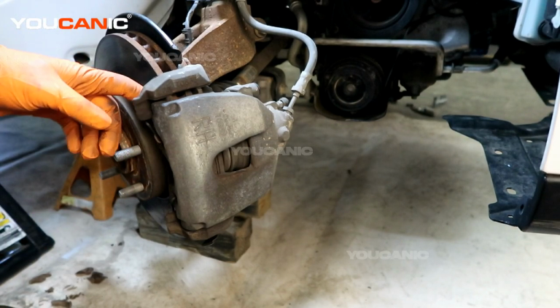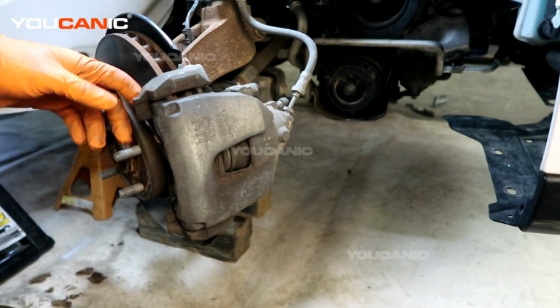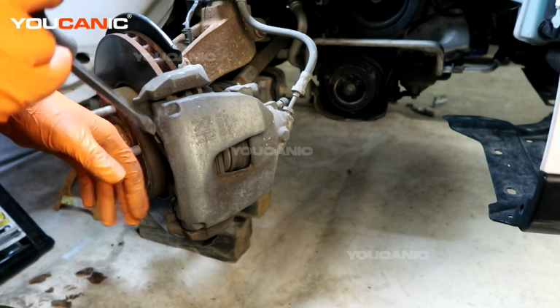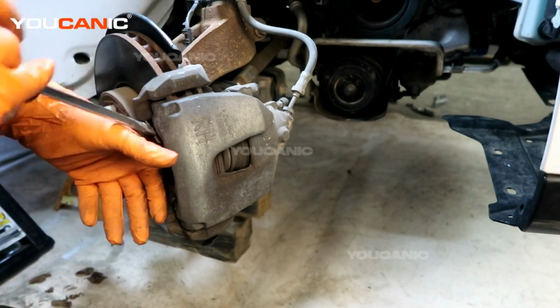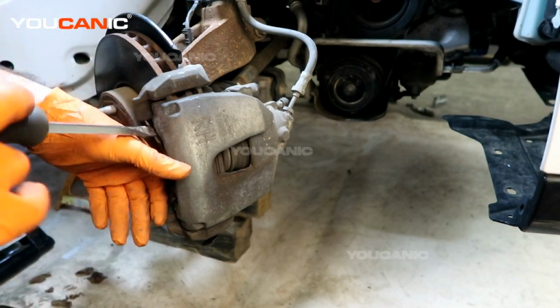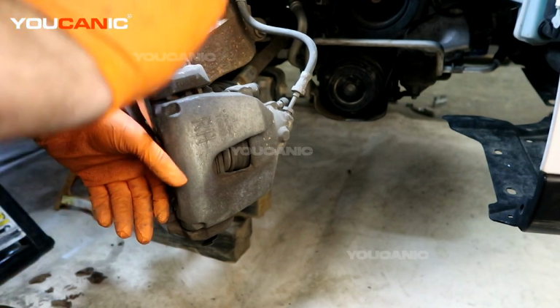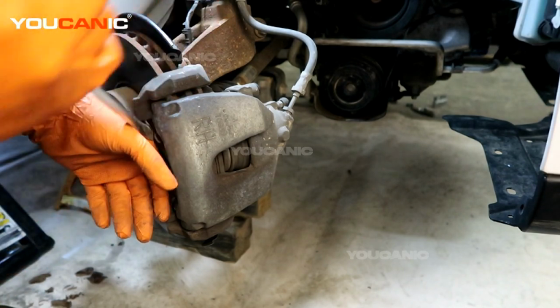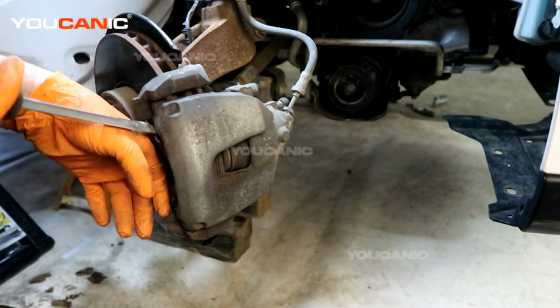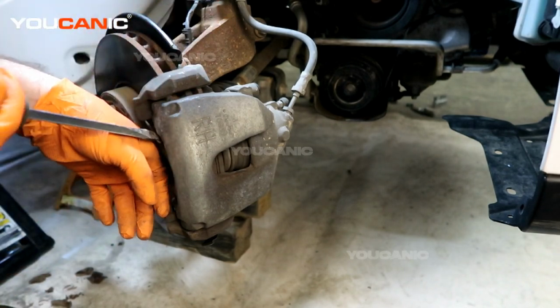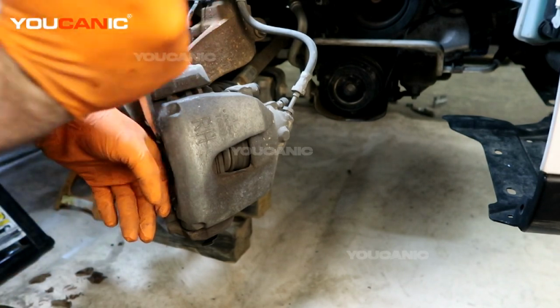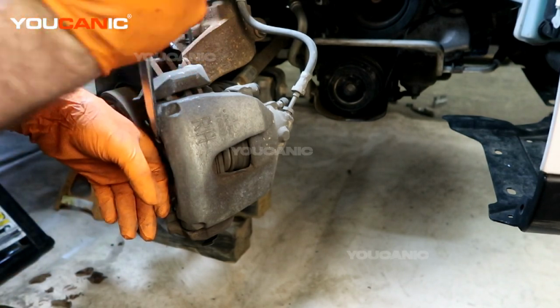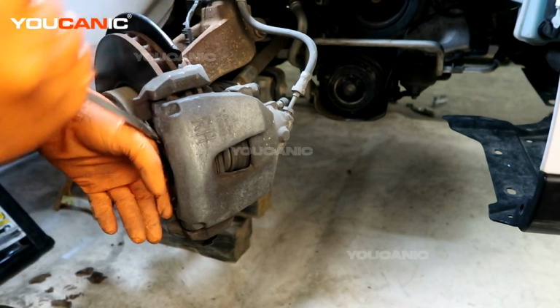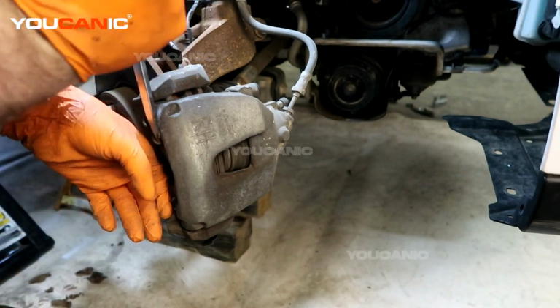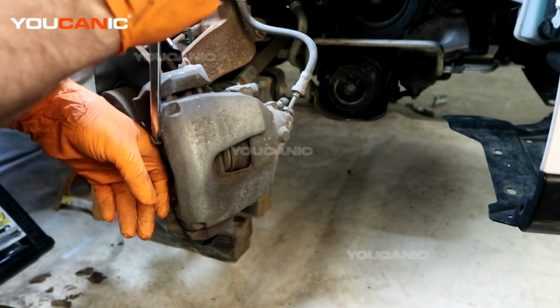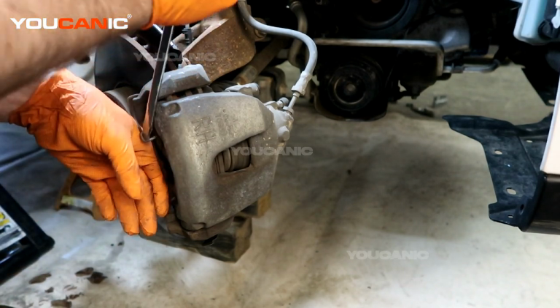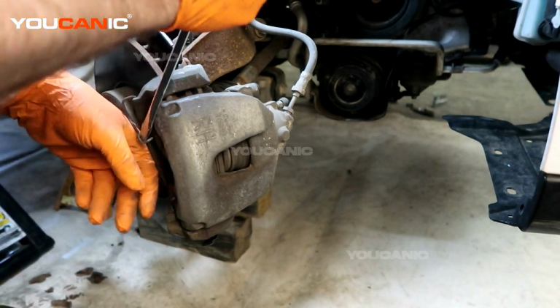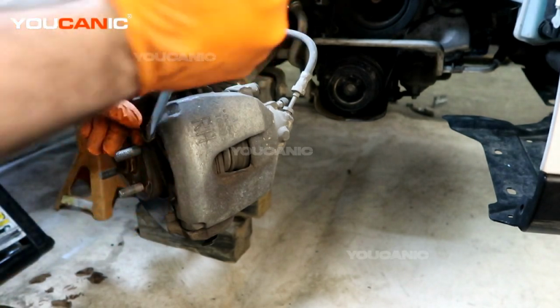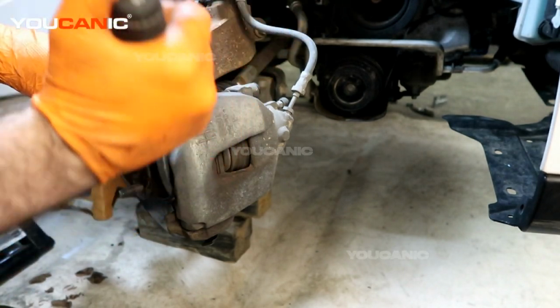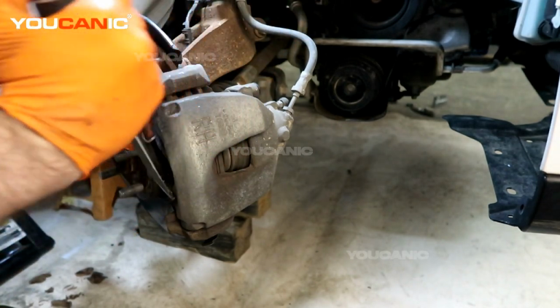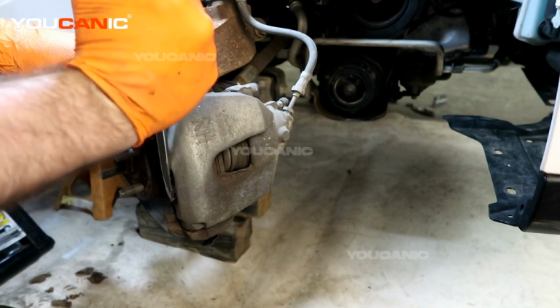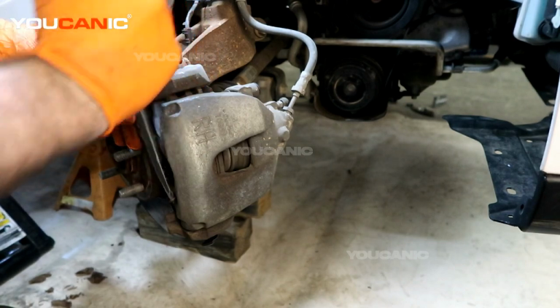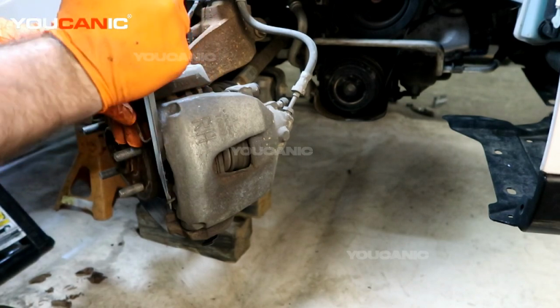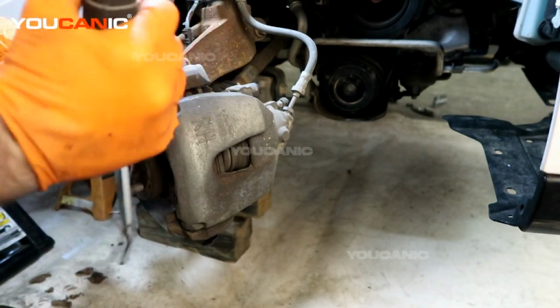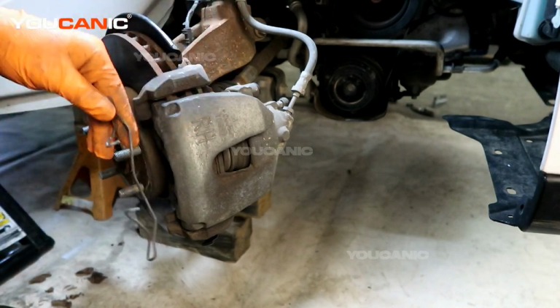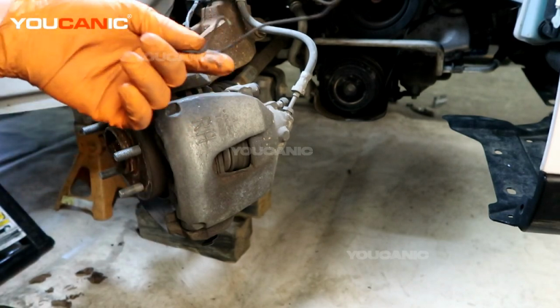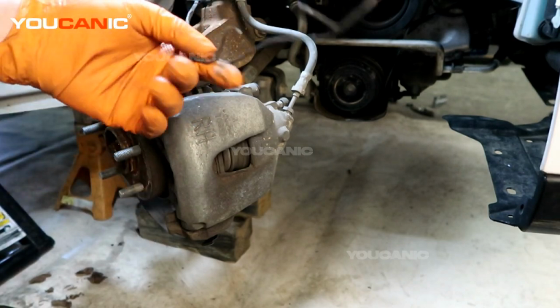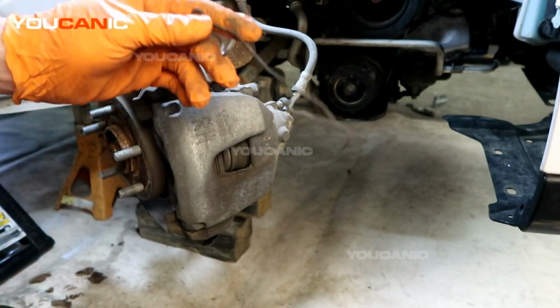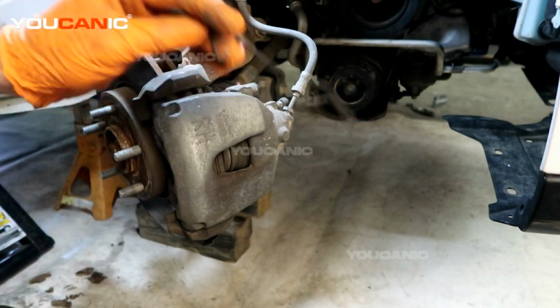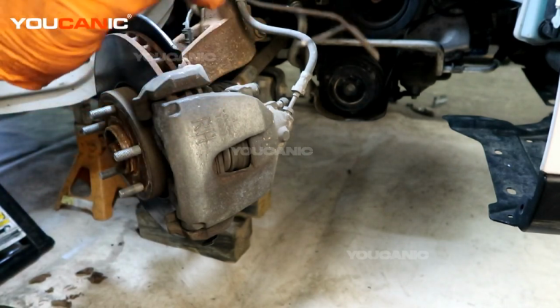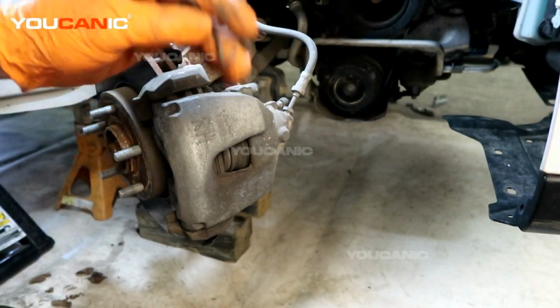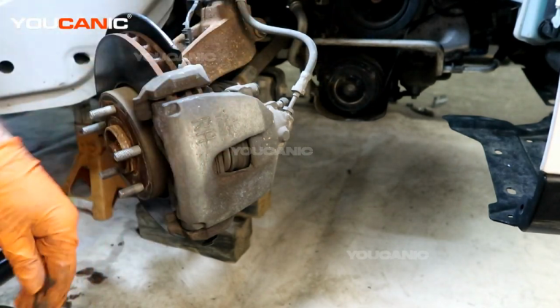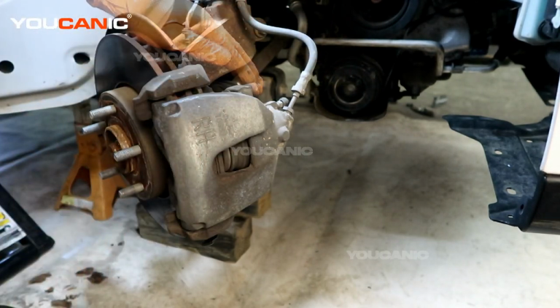We have this spring here — this is an anti-chatter spring — and we want to pop that off. Sometimes your brake kits when you buy them will come with new ones; if not, you need to reuse this one.